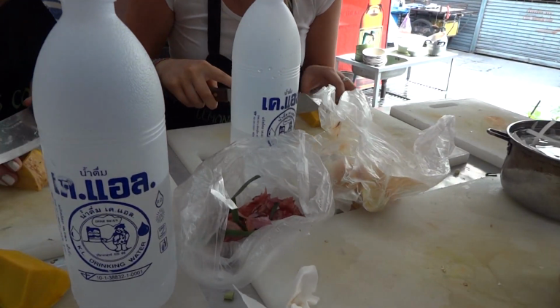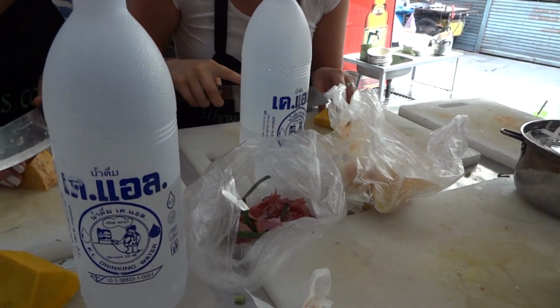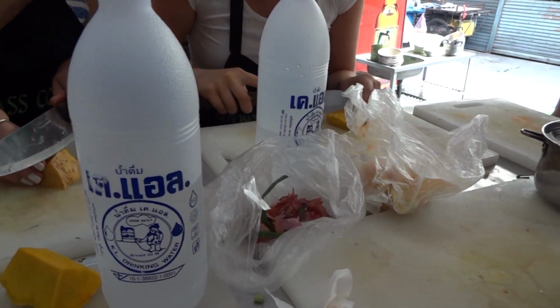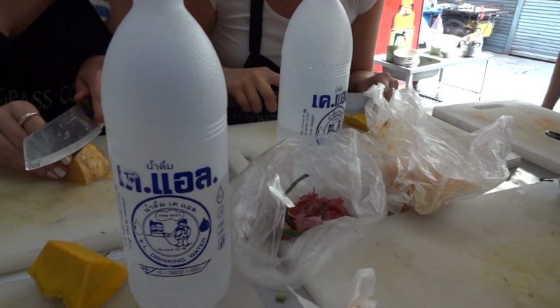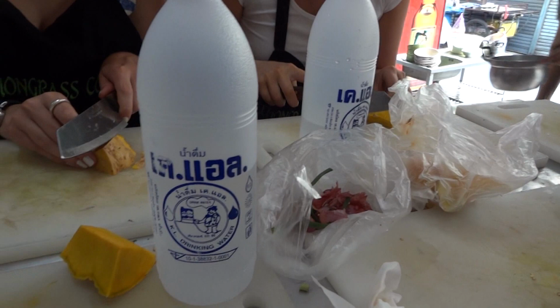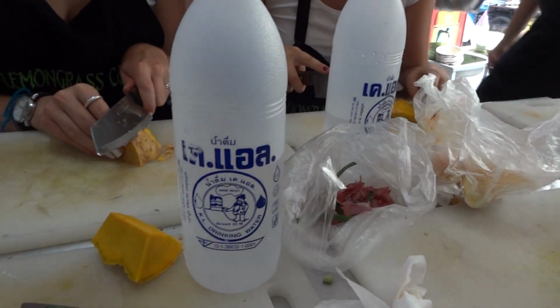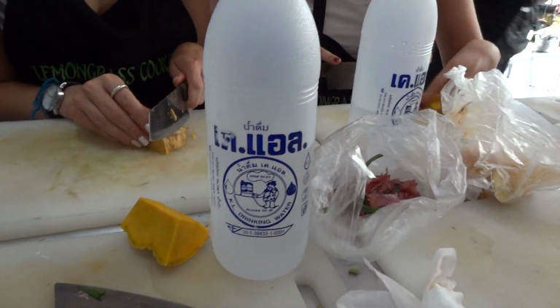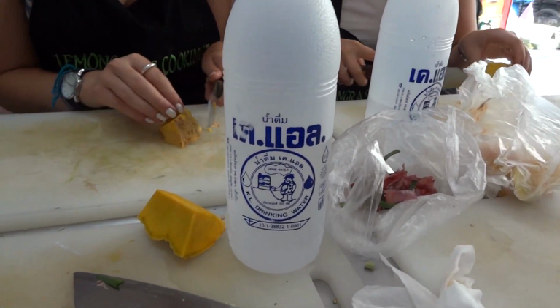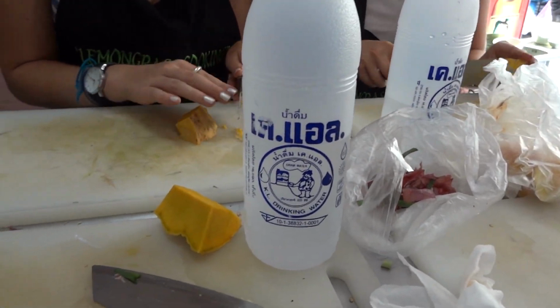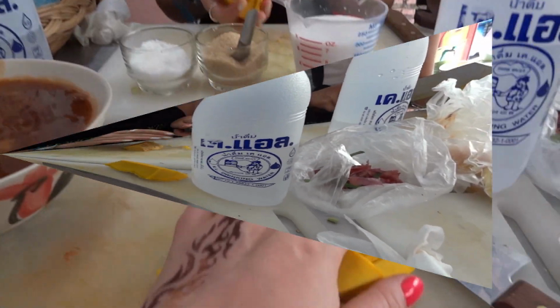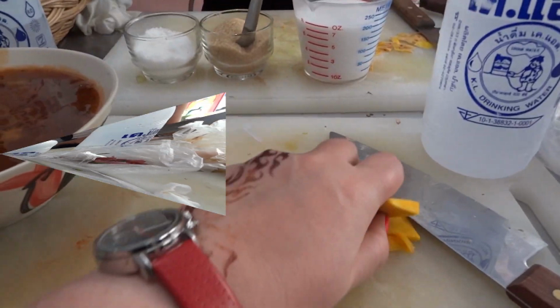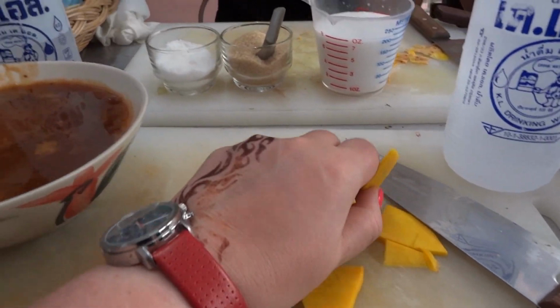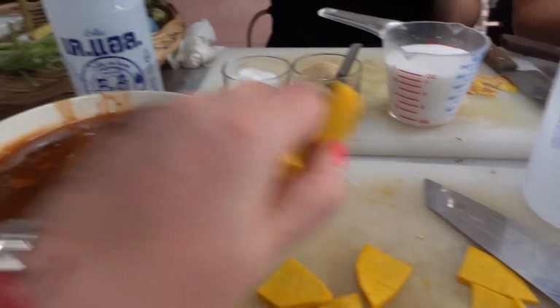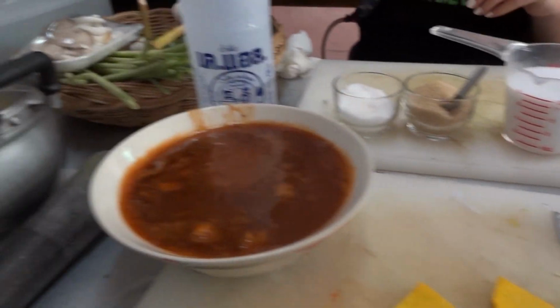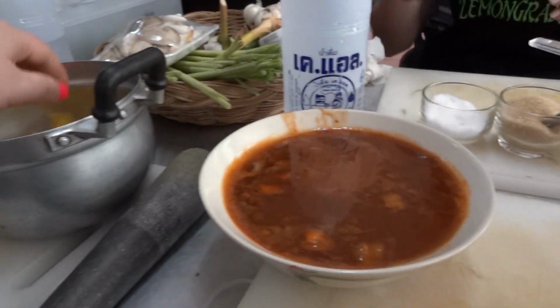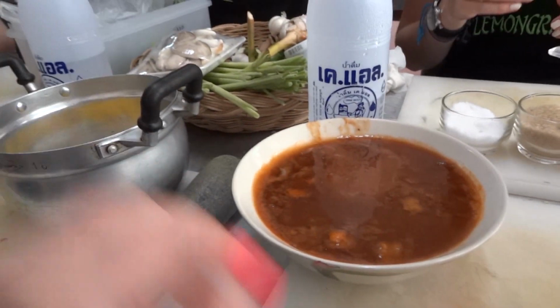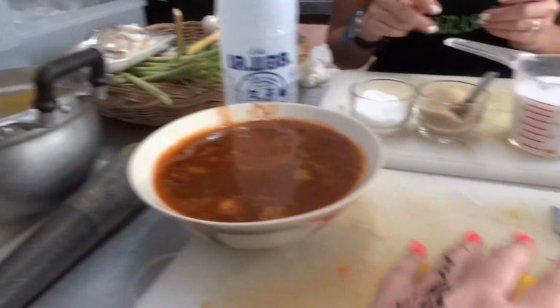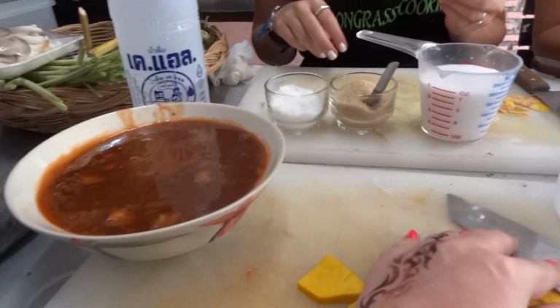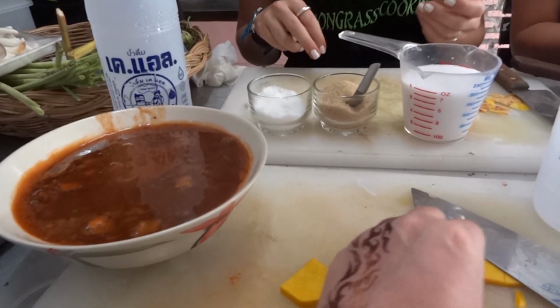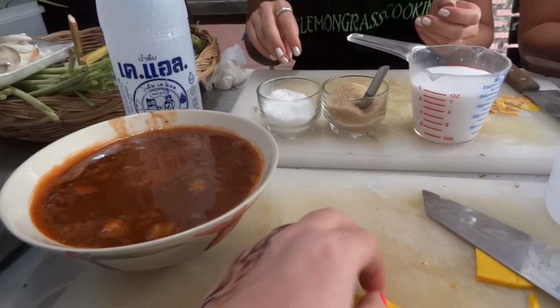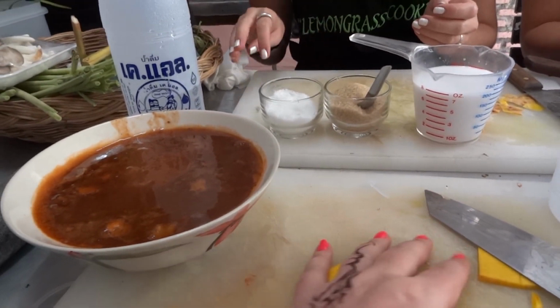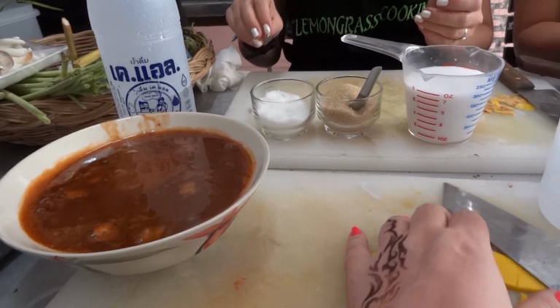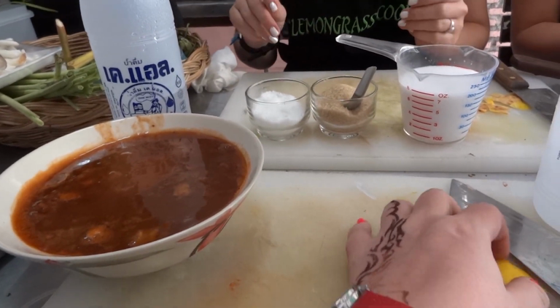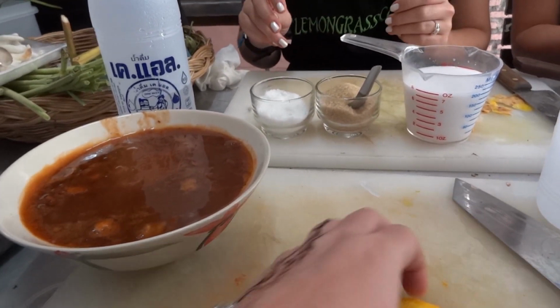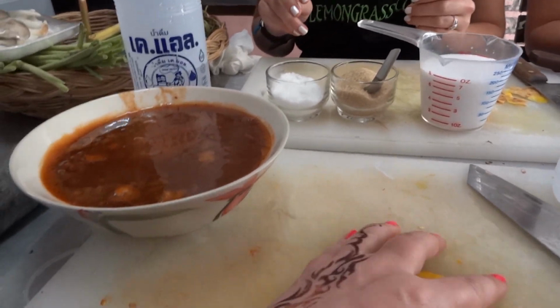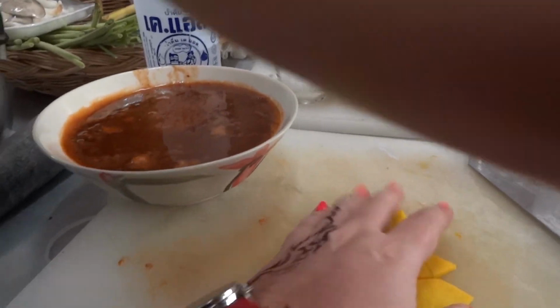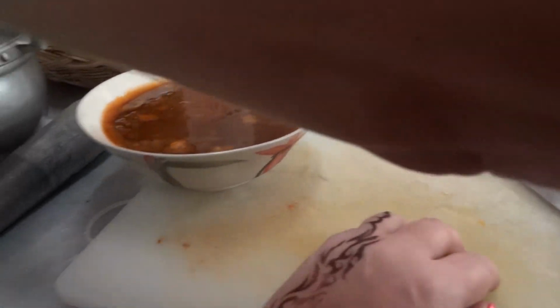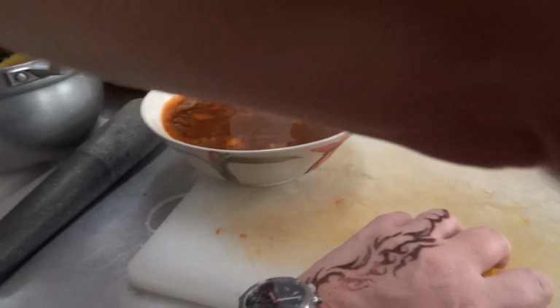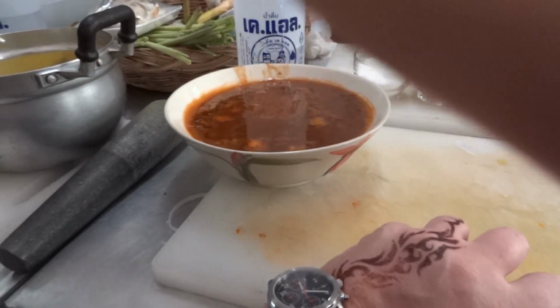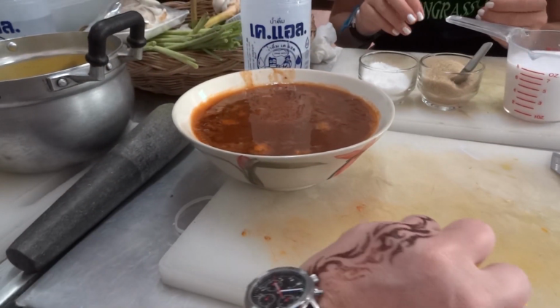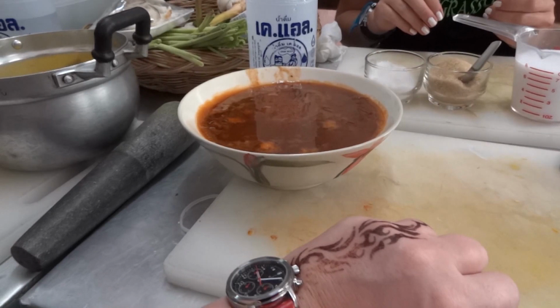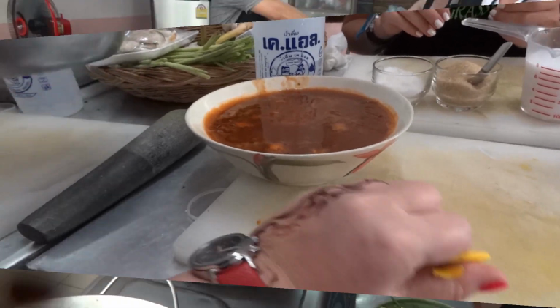Ok, I think this is a good time. For this dessert we use a small bowl, because it's very sweet.